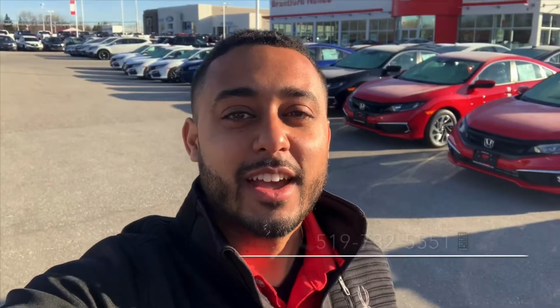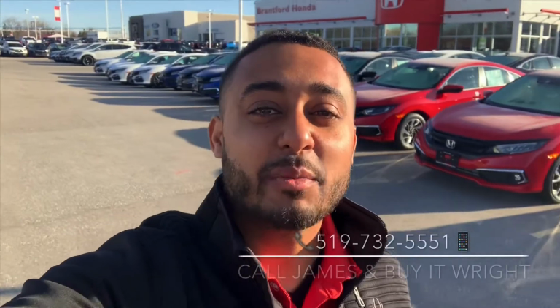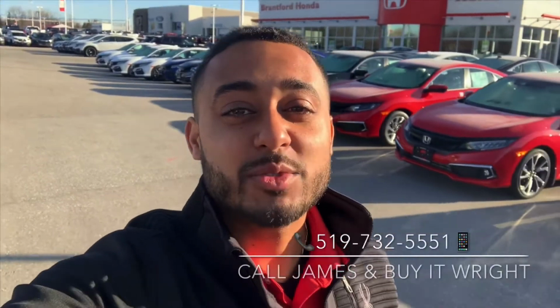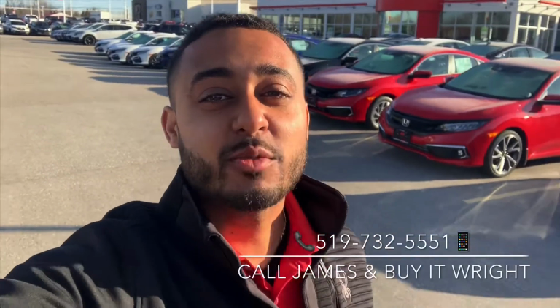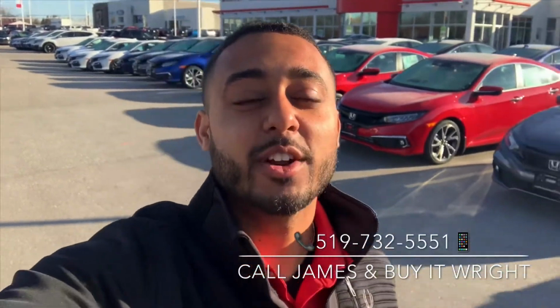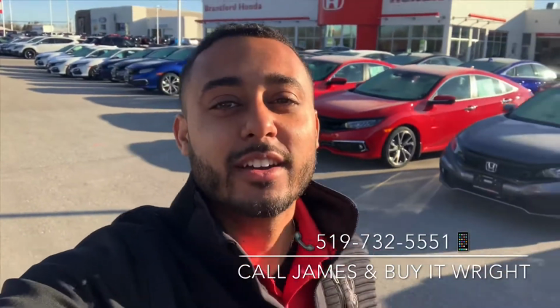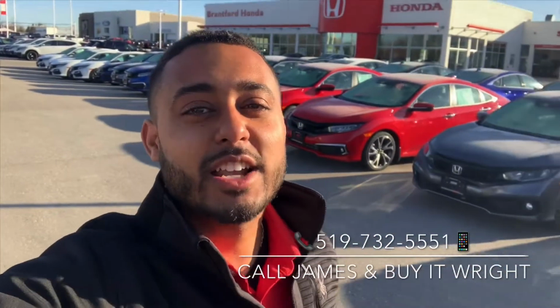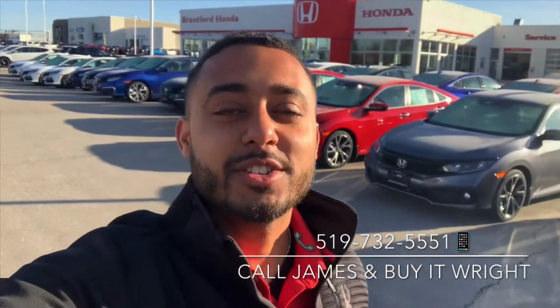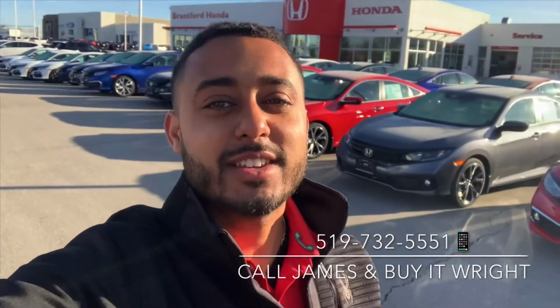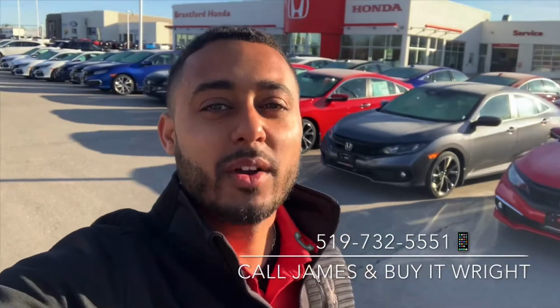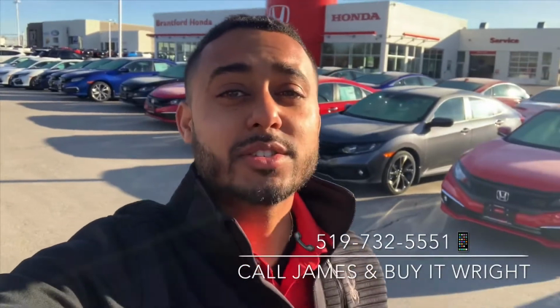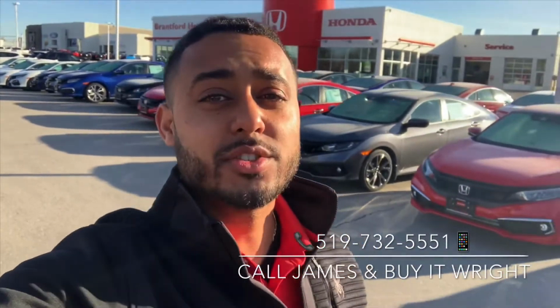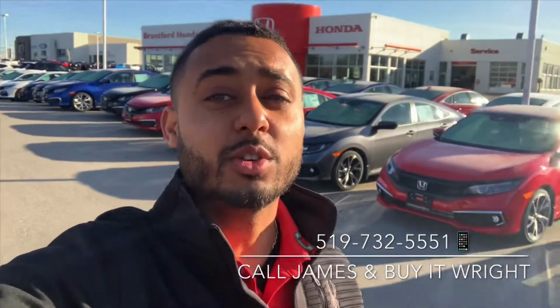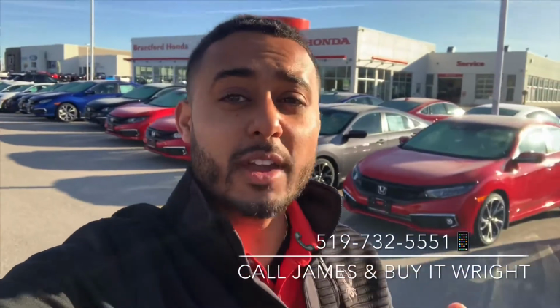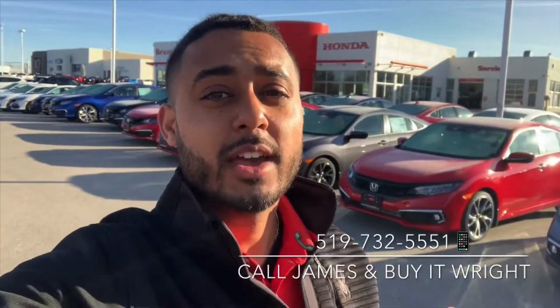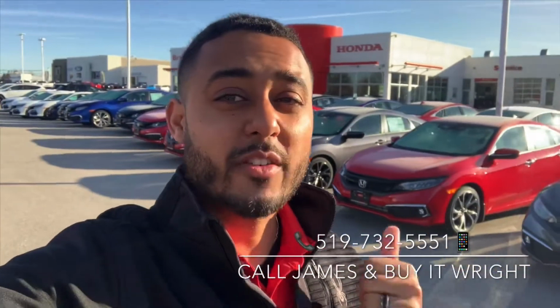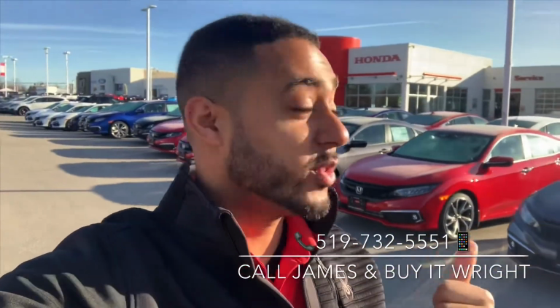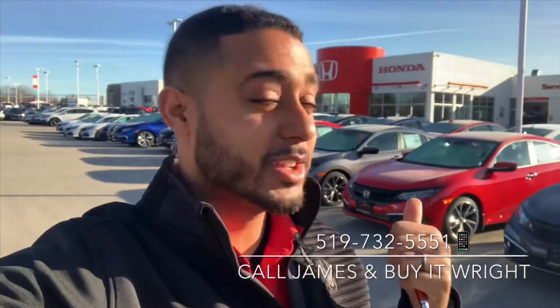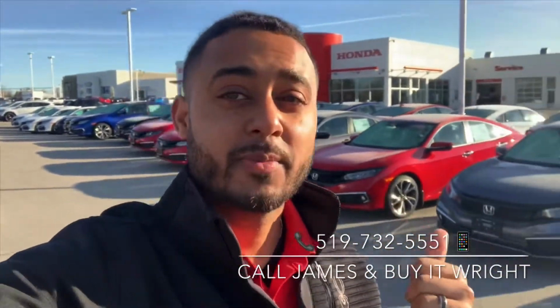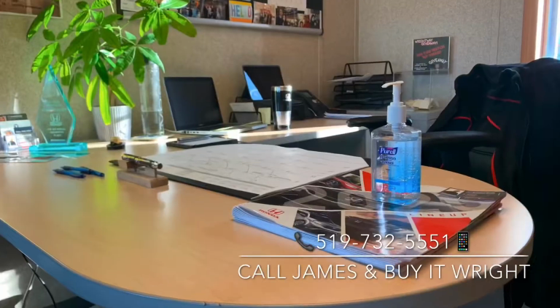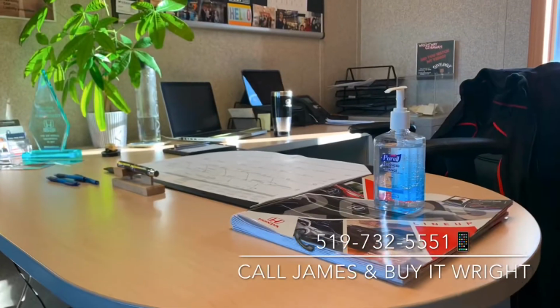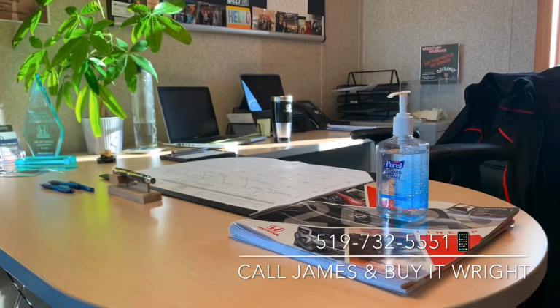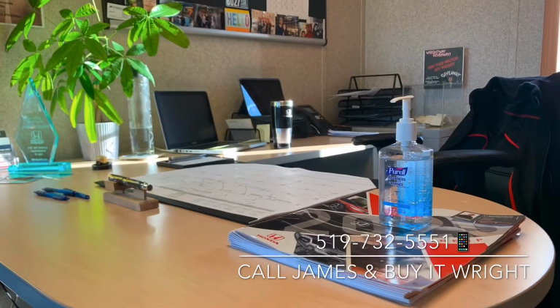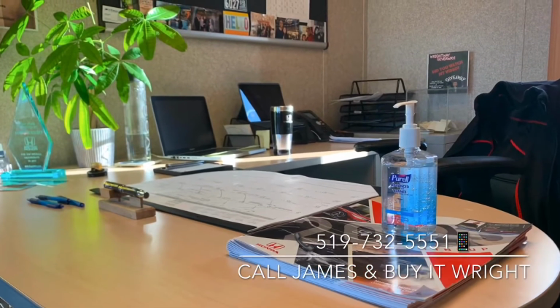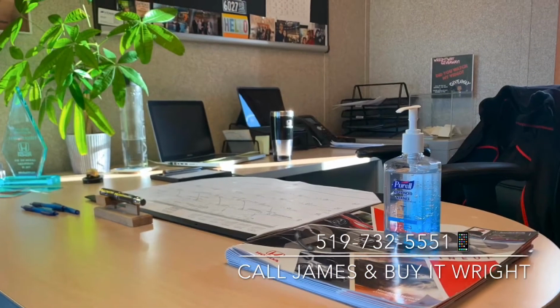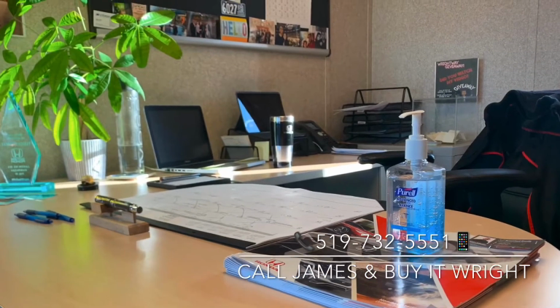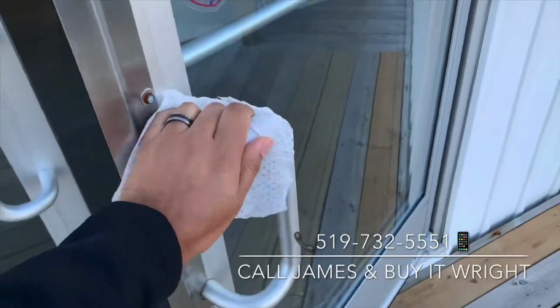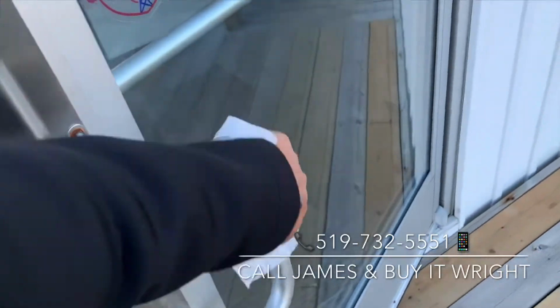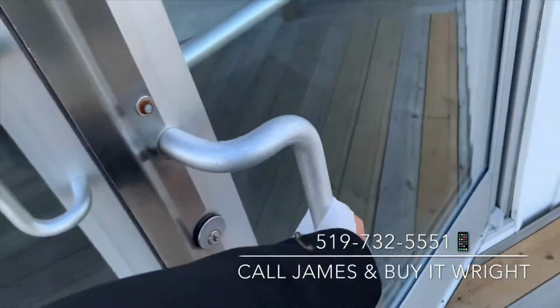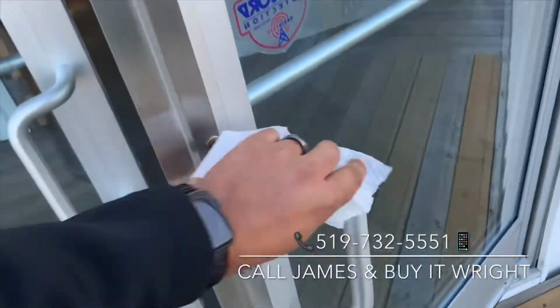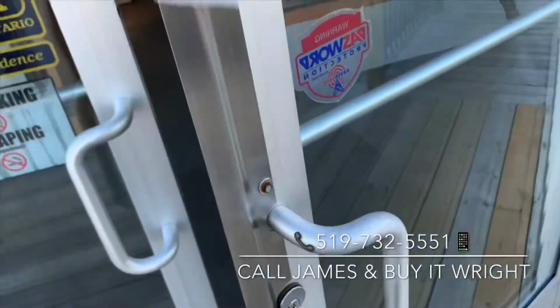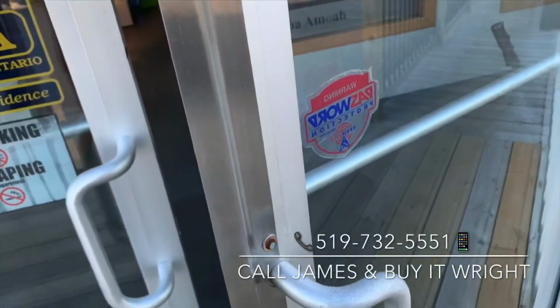Hey everybody, James Wright here from Brantford Honda. I just want to talk to you guys today about how you can still purchase your vehicle the right way without ever stepping foot inside the dealership. Although I've always offered this service to all my clients, this may be a more attractive way to purchase your next vehicle given the current circumstances.